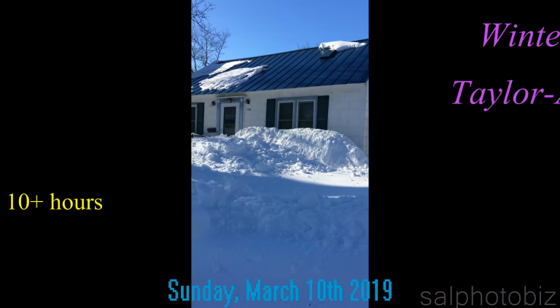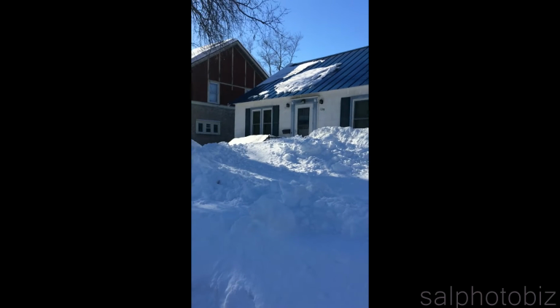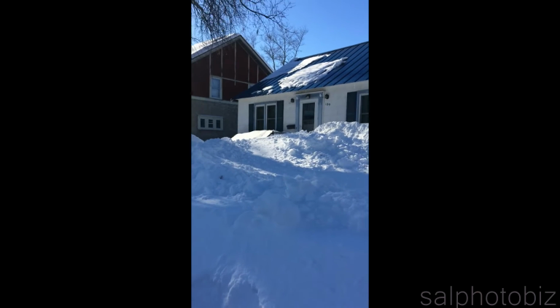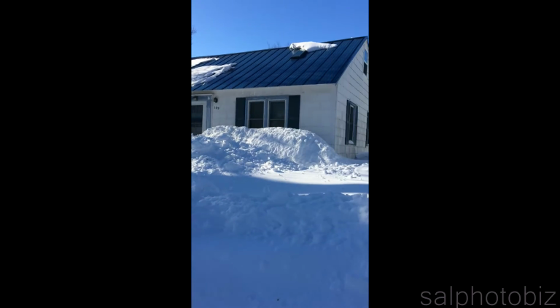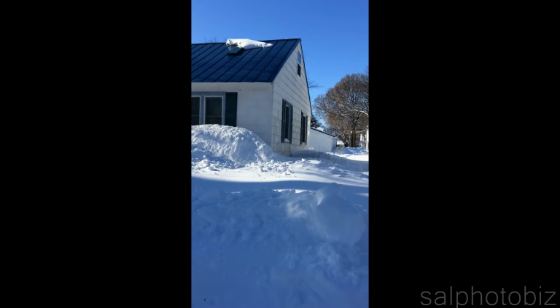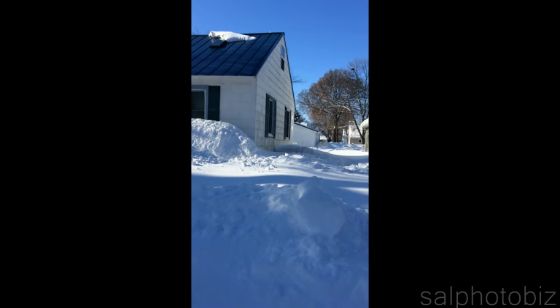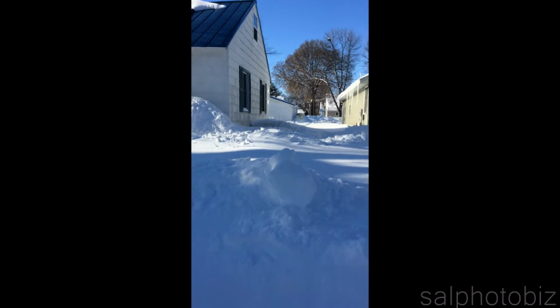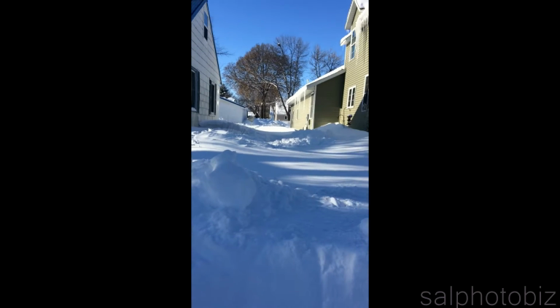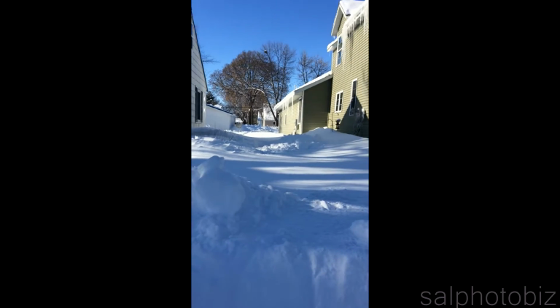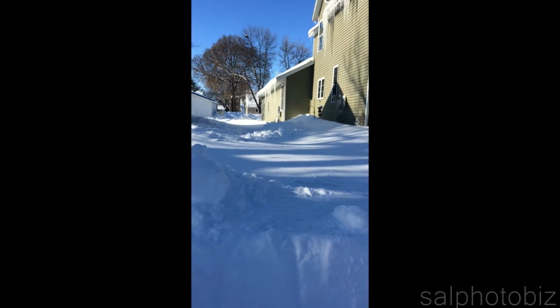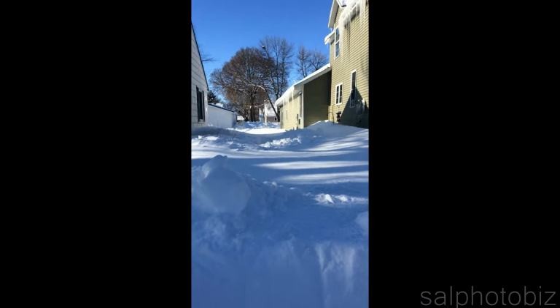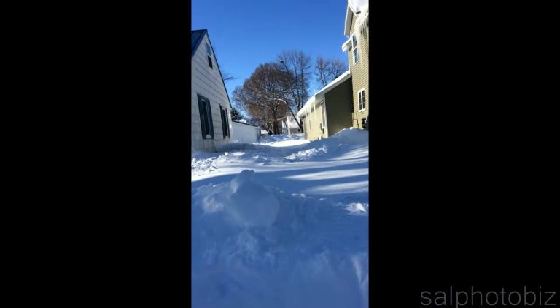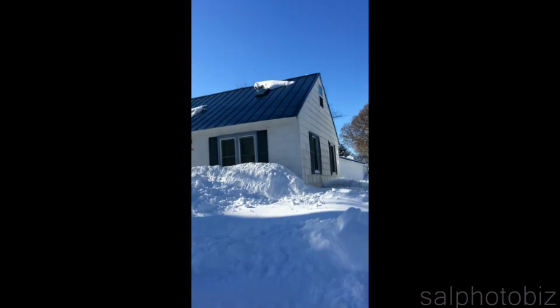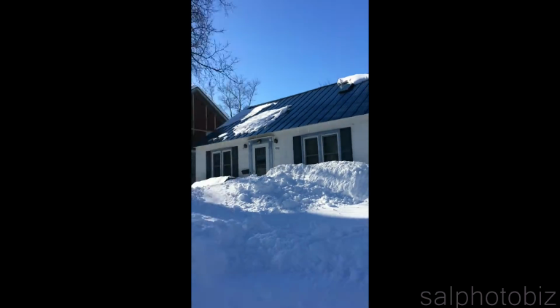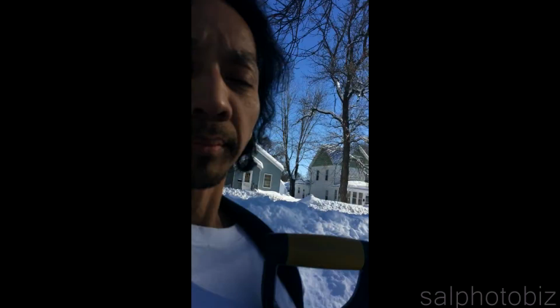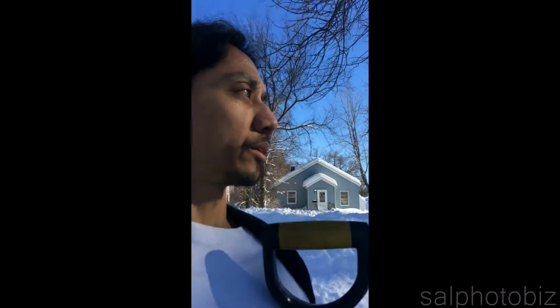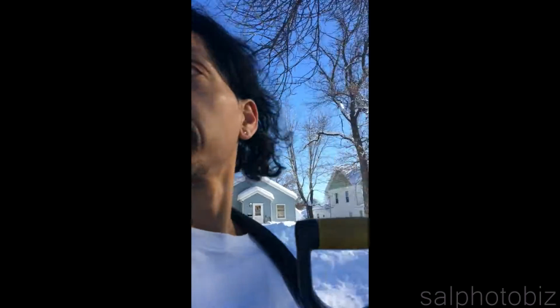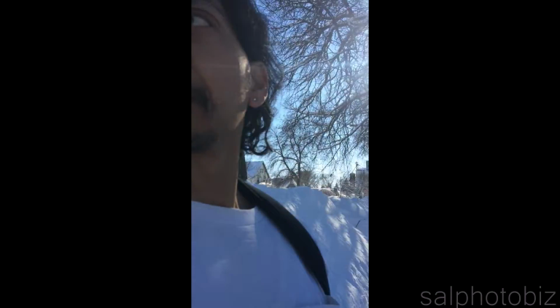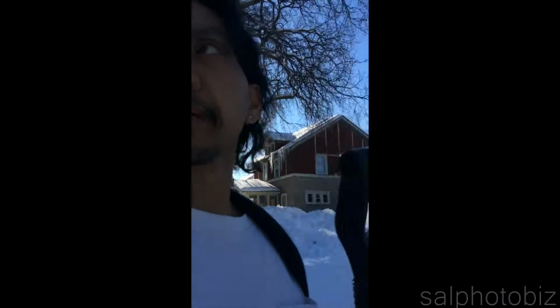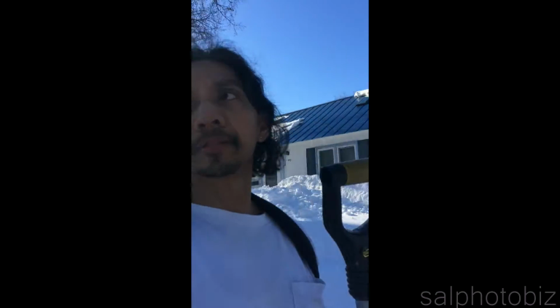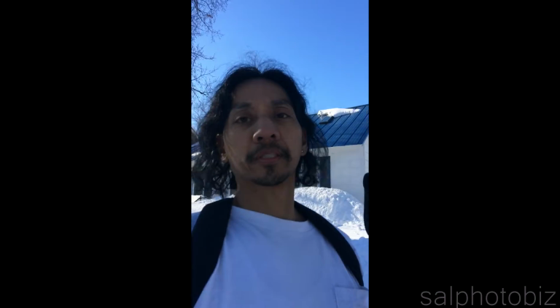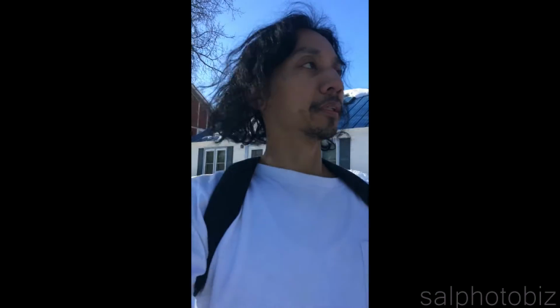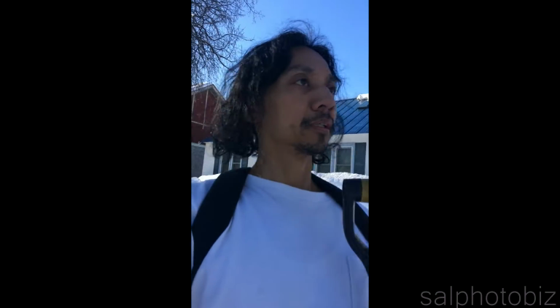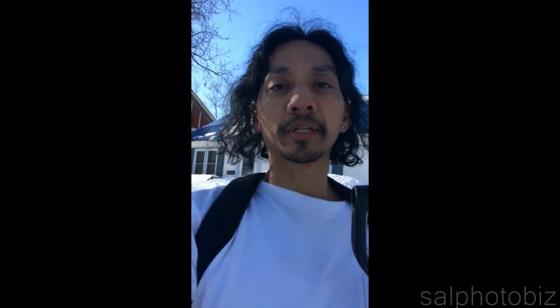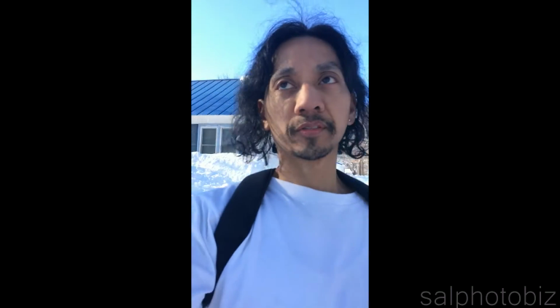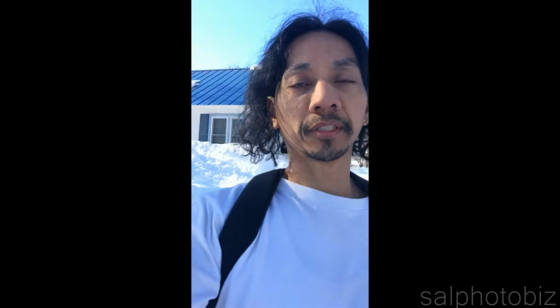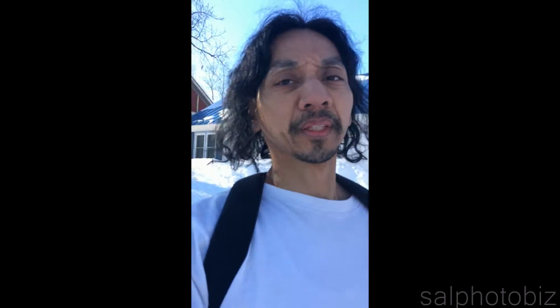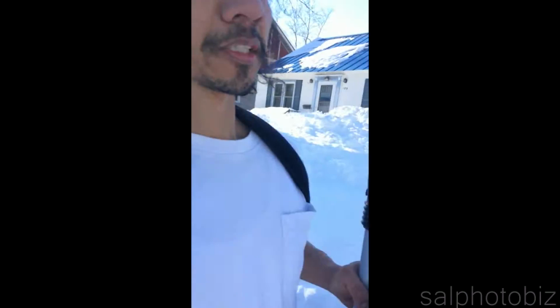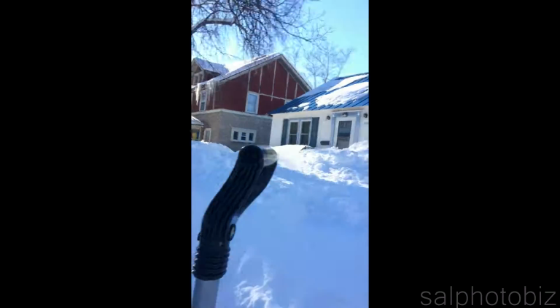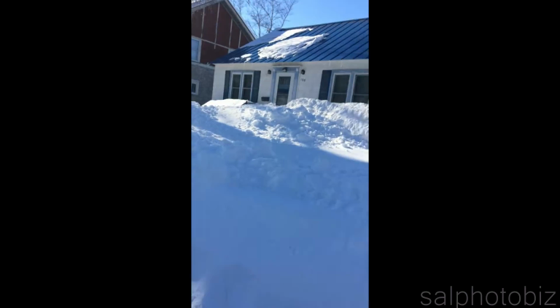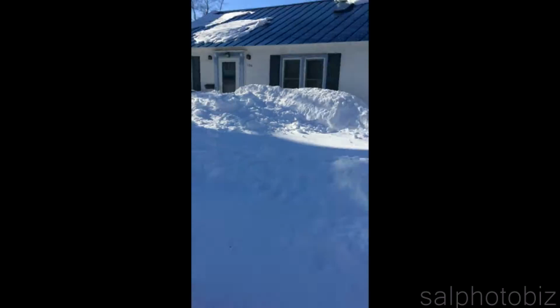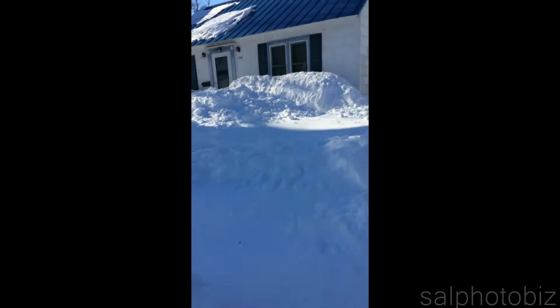All right, it's around, I think, Forest, and just wanted to show you my video of my house of what I've shoveled on this huge storm.